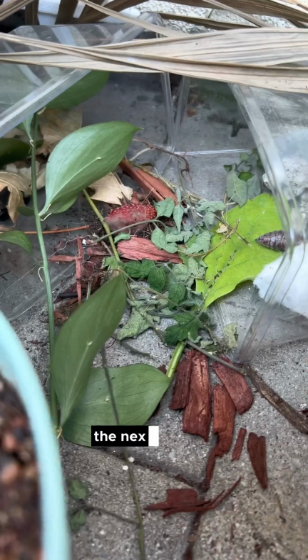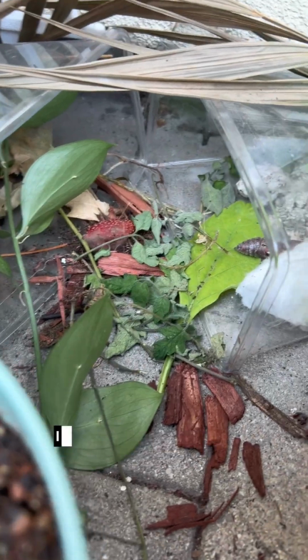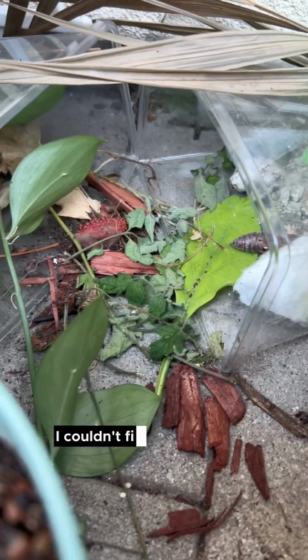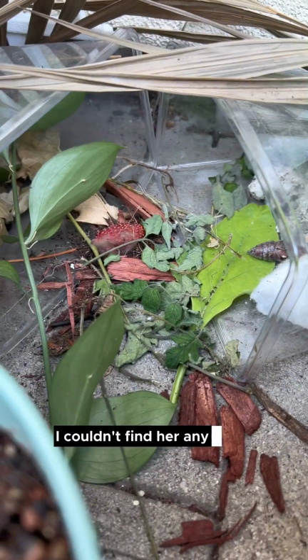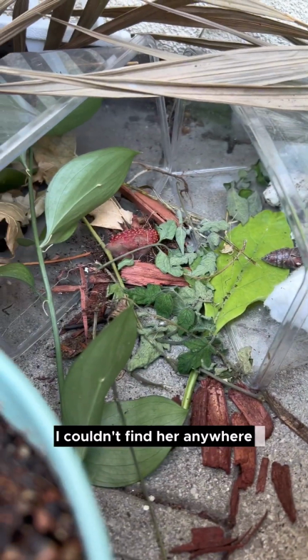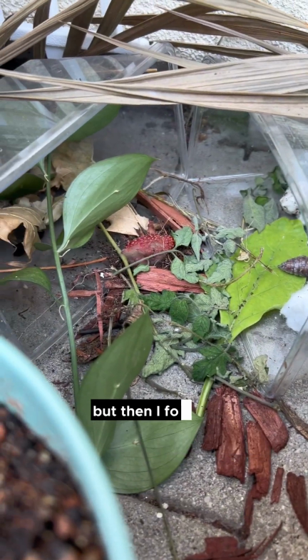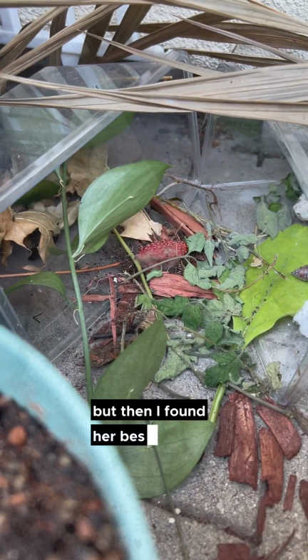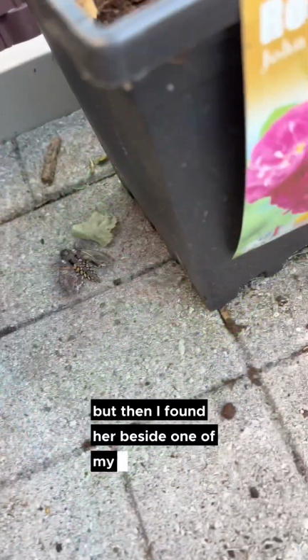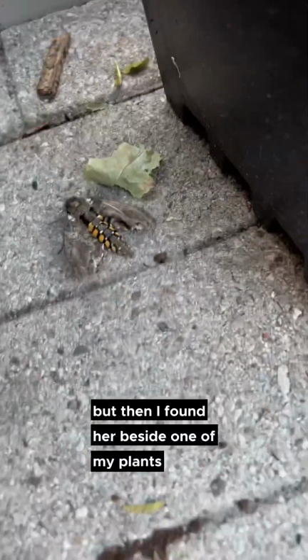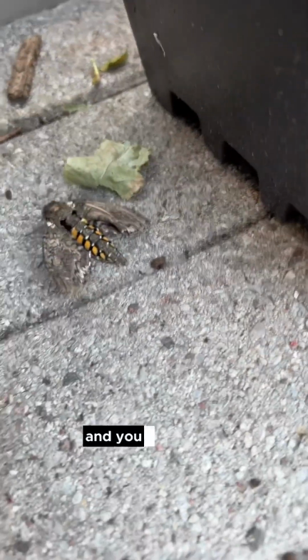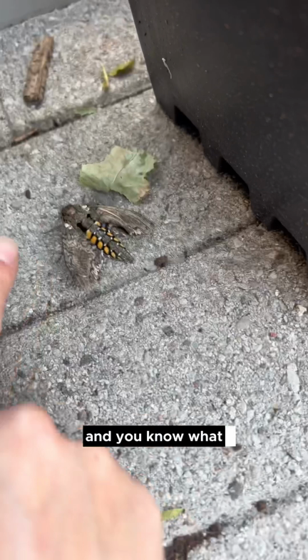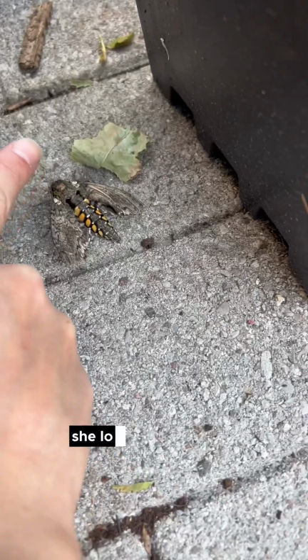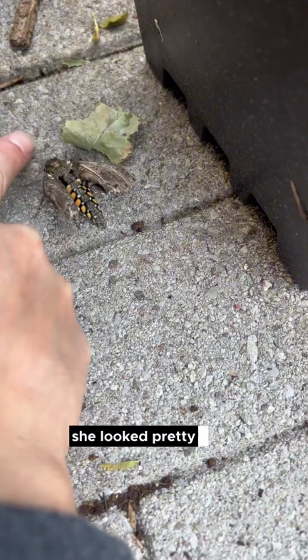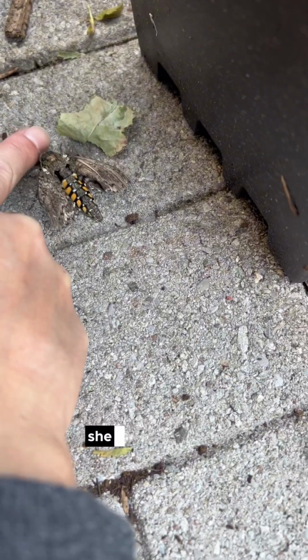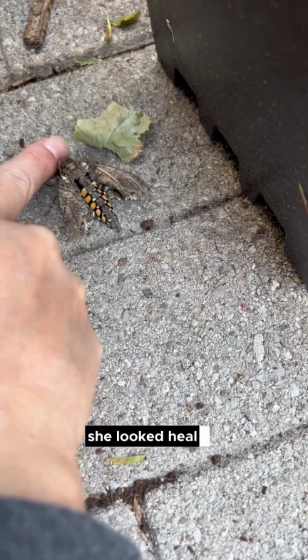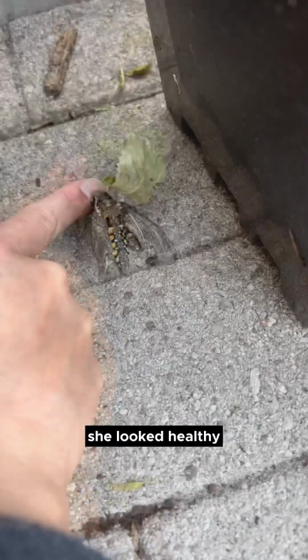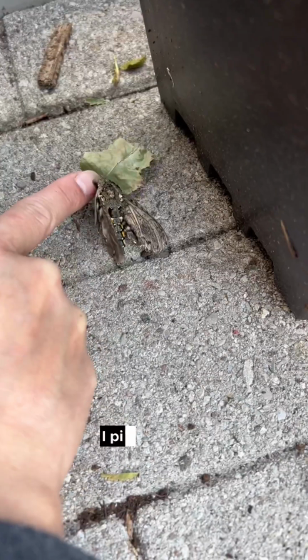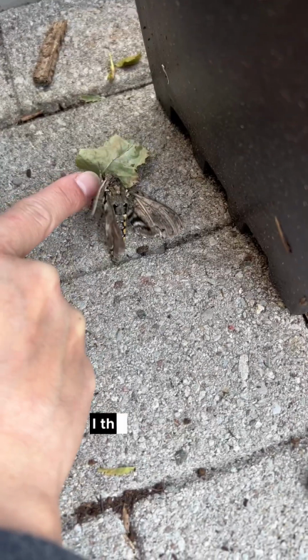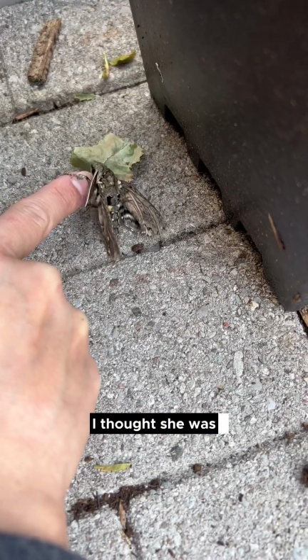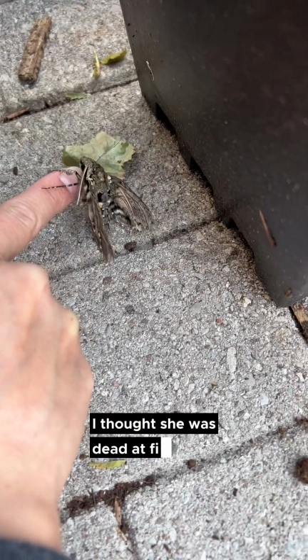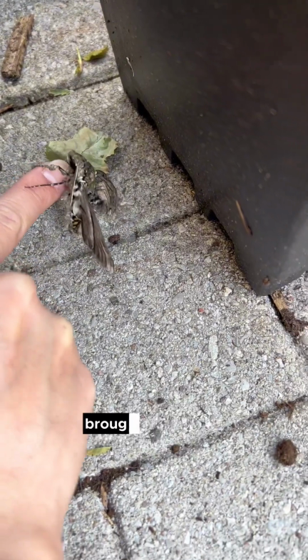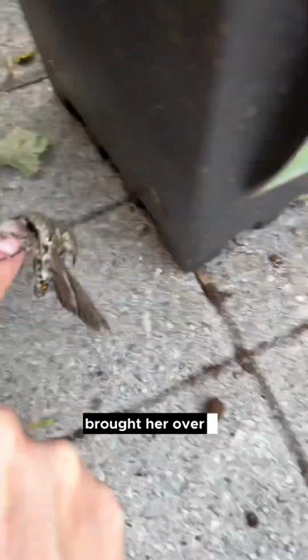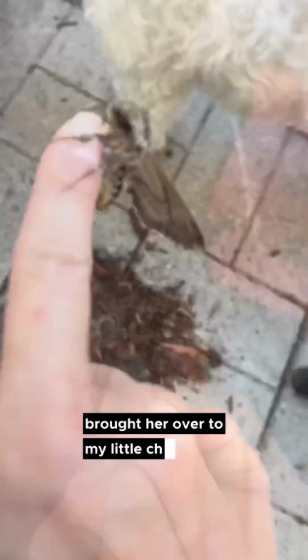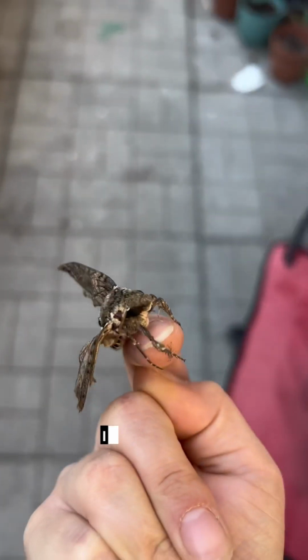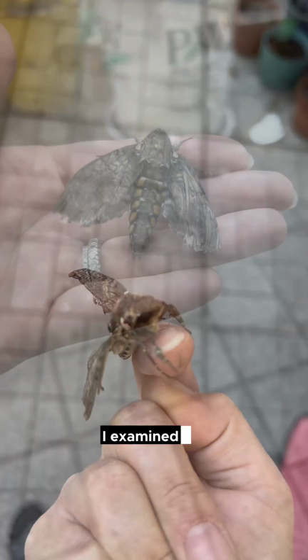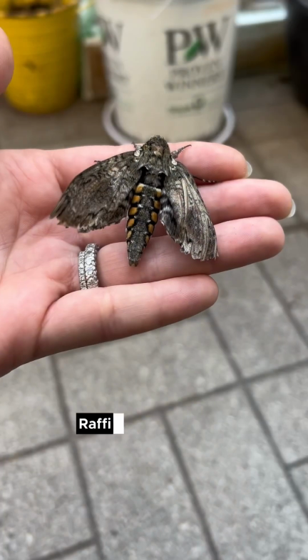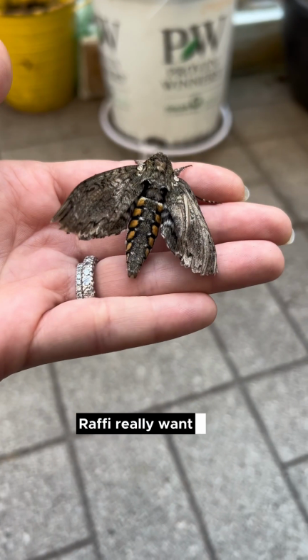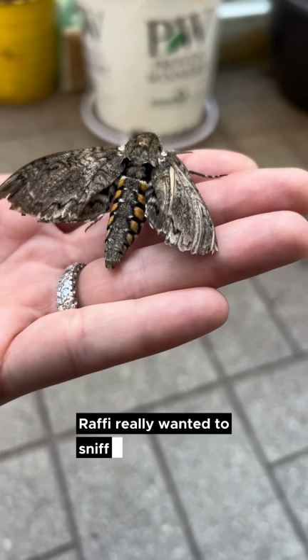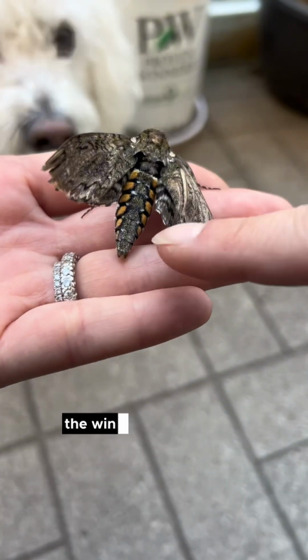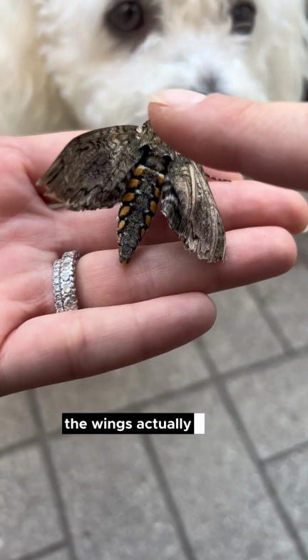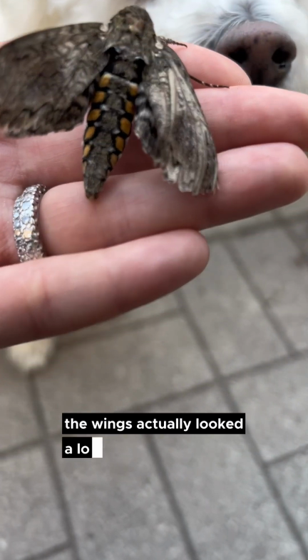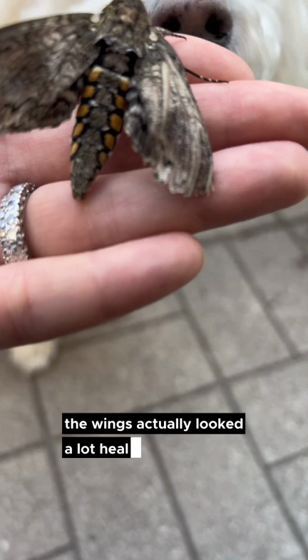The next morning I couldn't find her anywhere, but then I found her beside one of my plants. She looked pretty good — she looked healthy. So I picked her up; I thought she was dead at first. I brought her over to my little chair and examined her. Raffi really wanted to sniff her too. The wings actually looked a lot healthier.